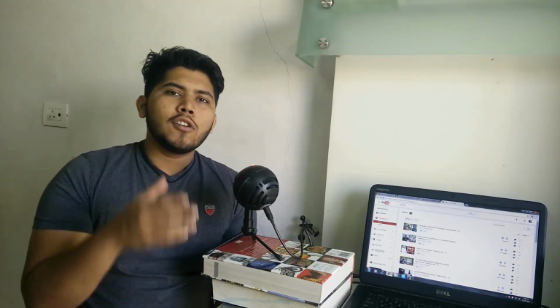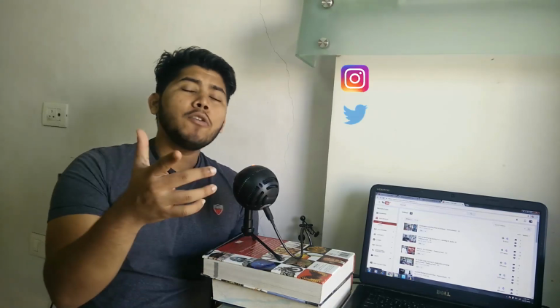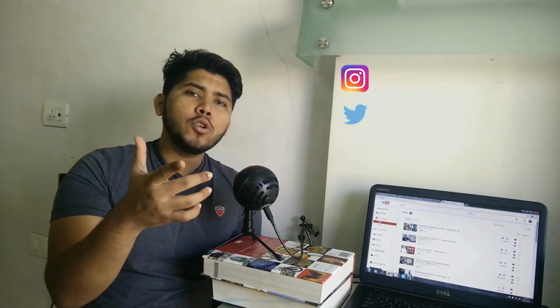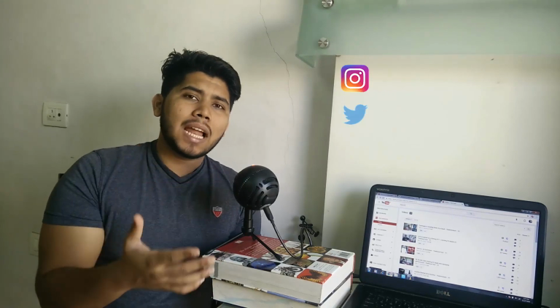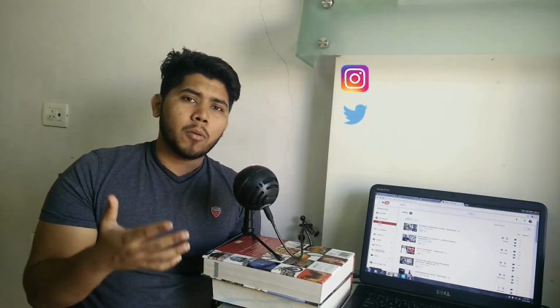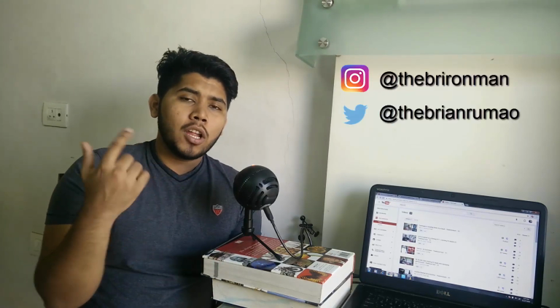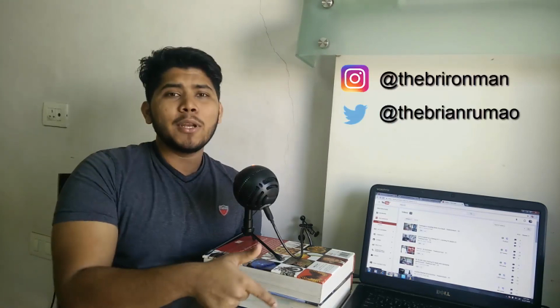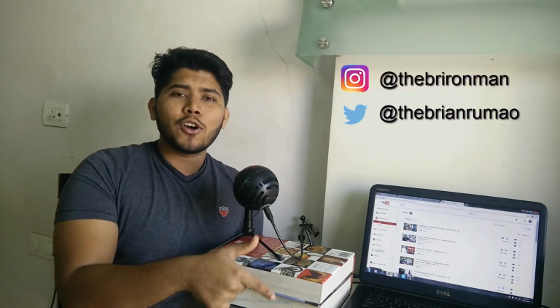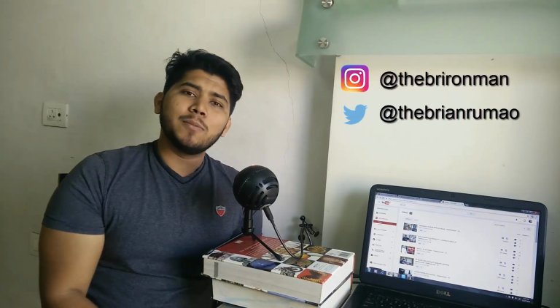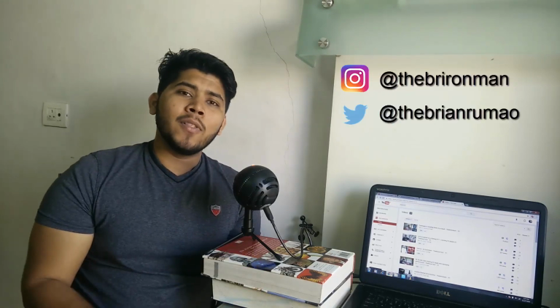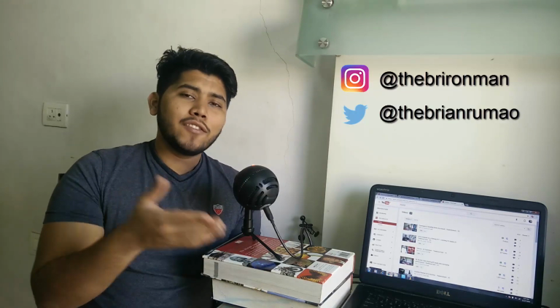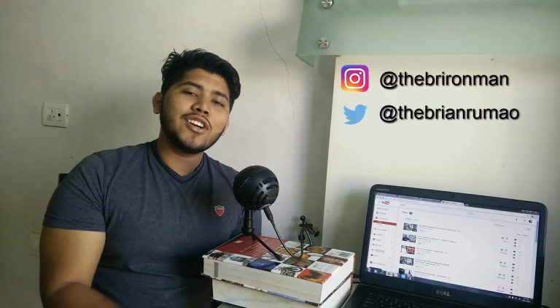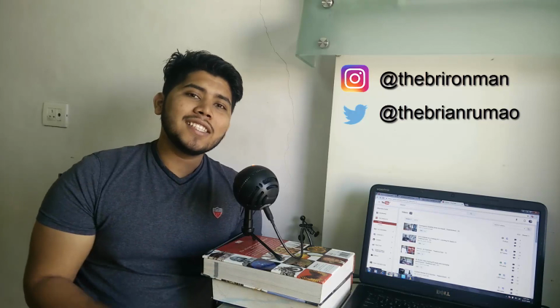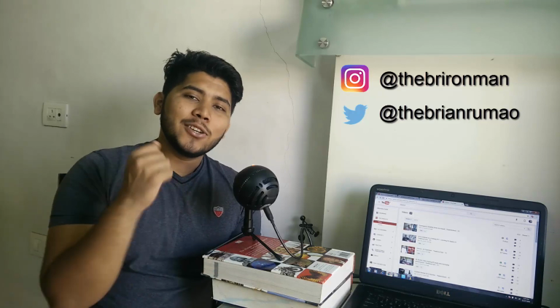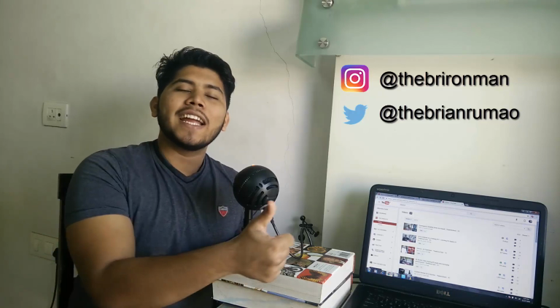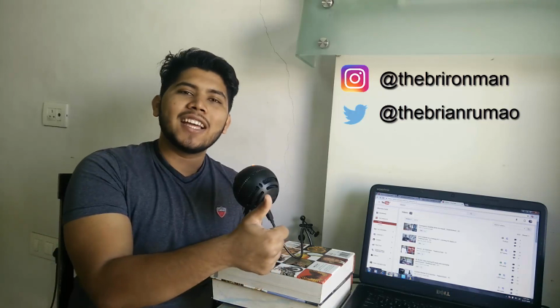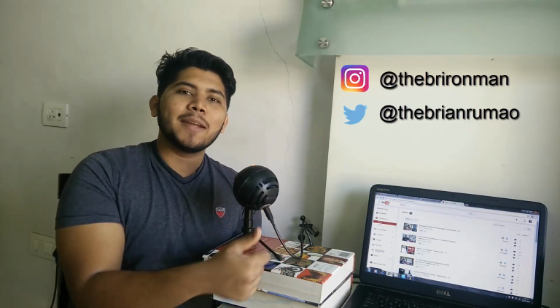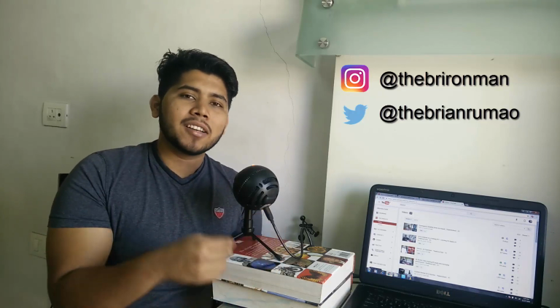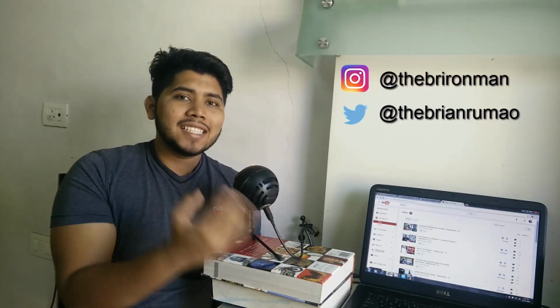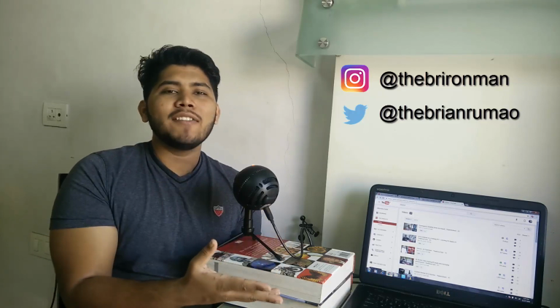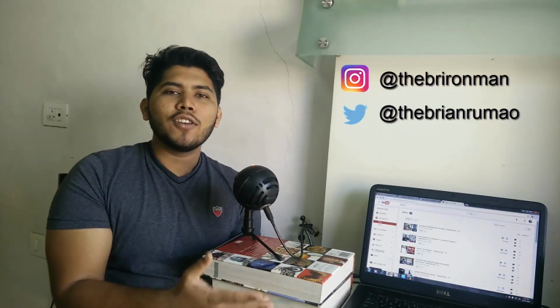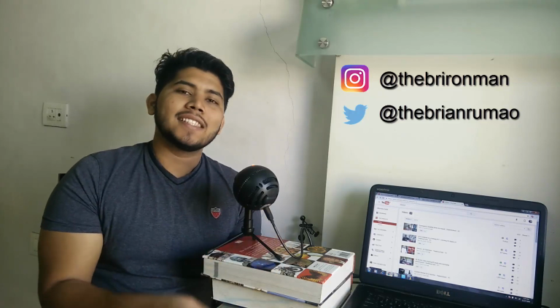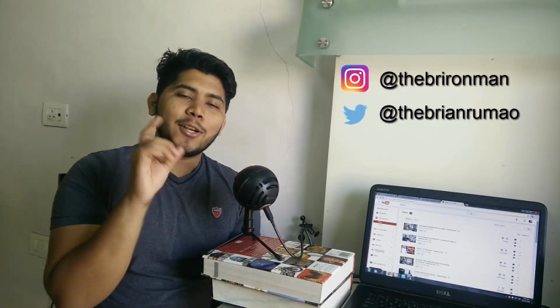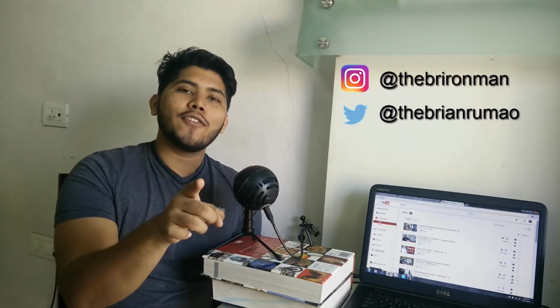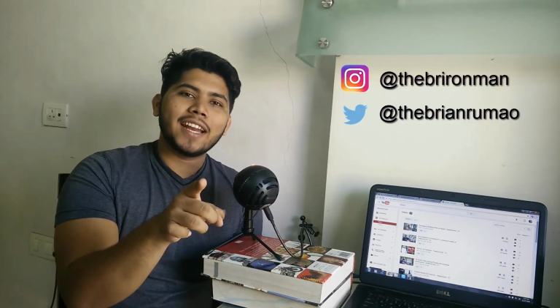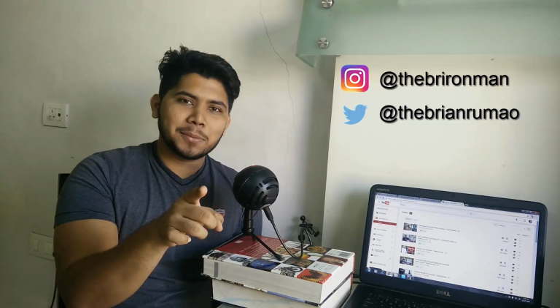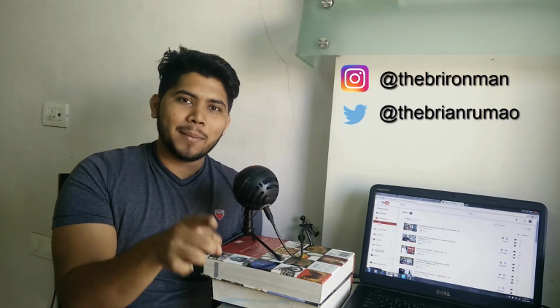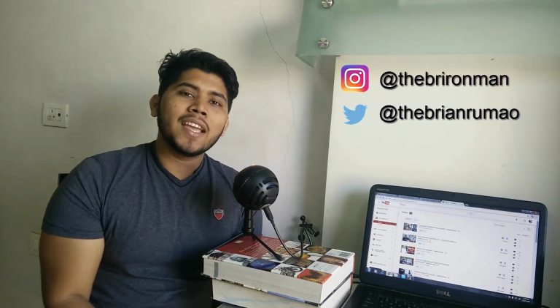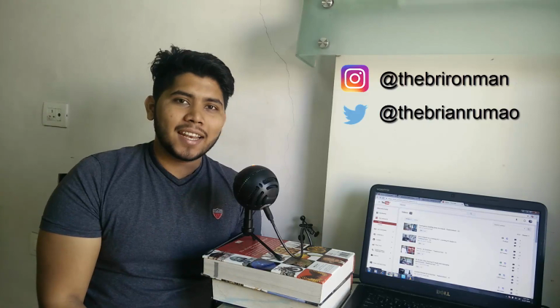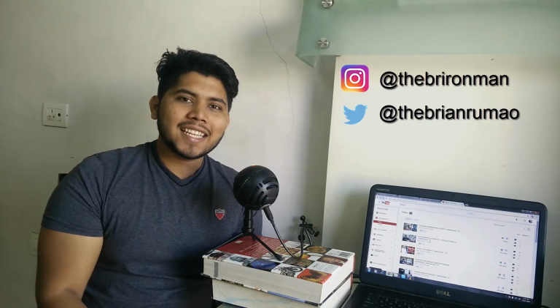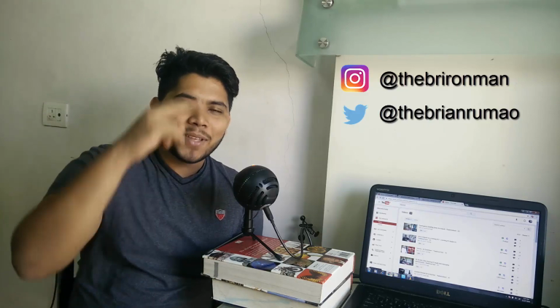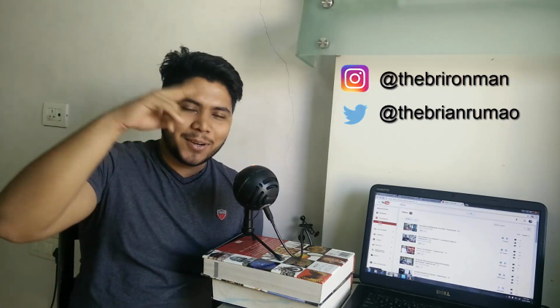So how do you use your laptop? Let me know in the comments below. If you enjoyed this, don't forget to hit that like button, share it with all your friends, and do not forget to subscribe. Until next time, goodbye!